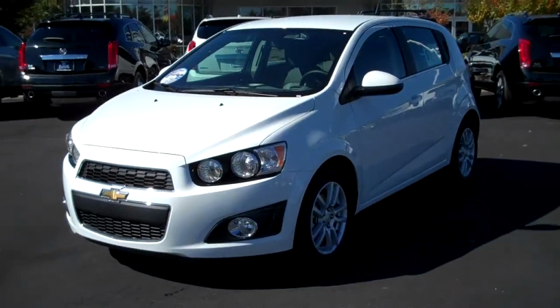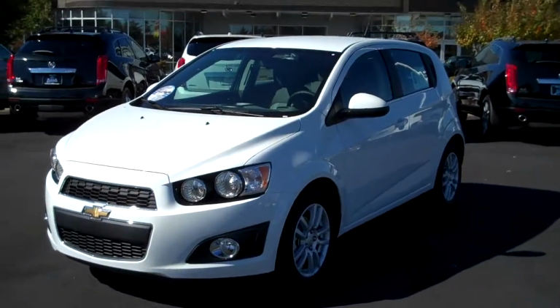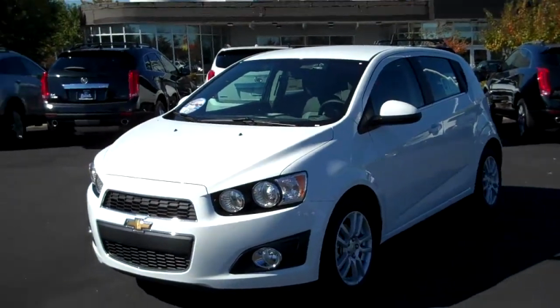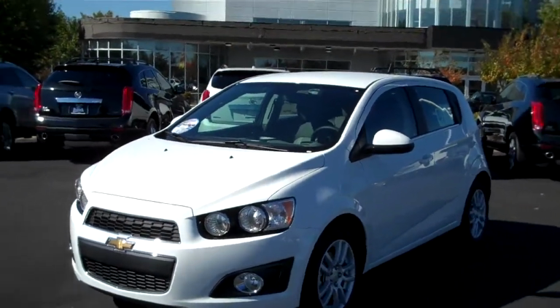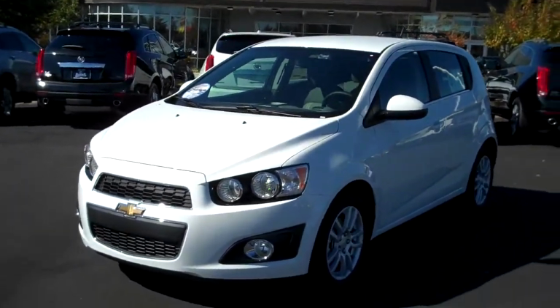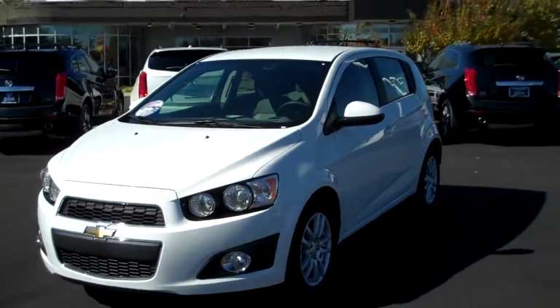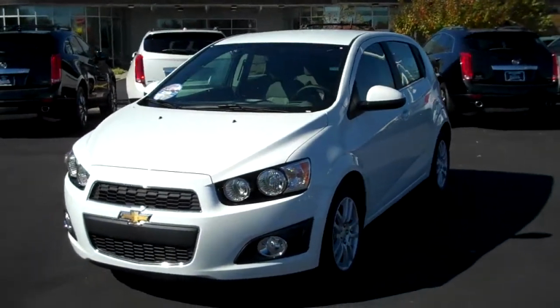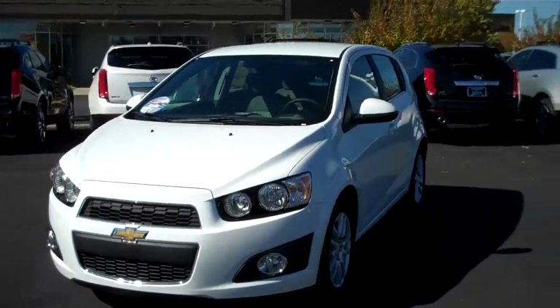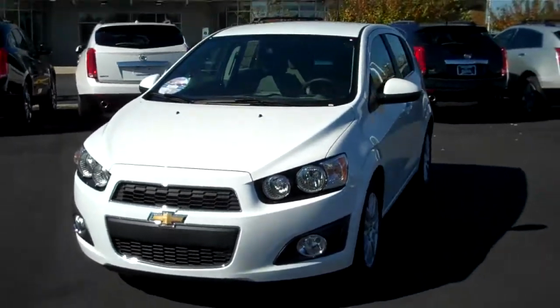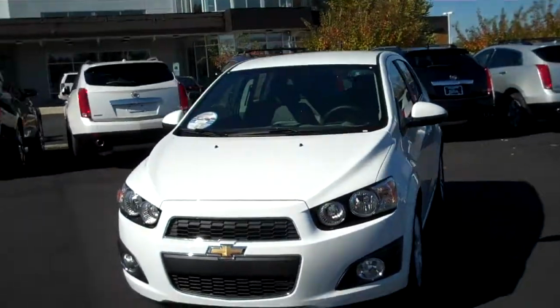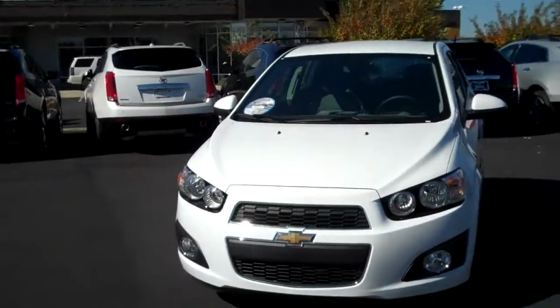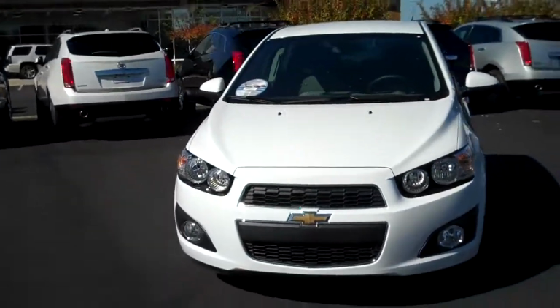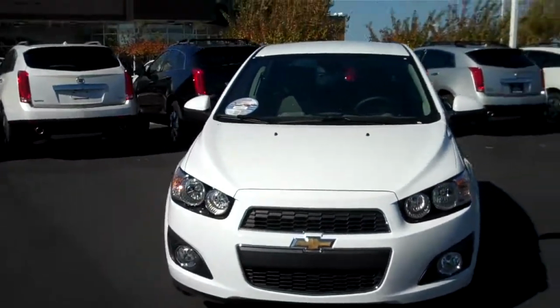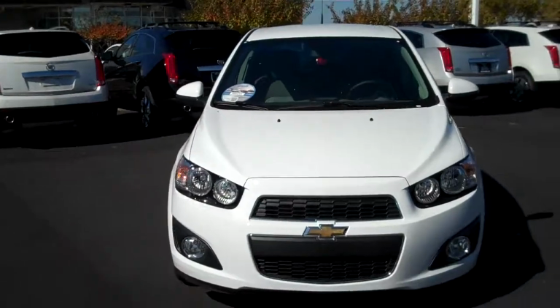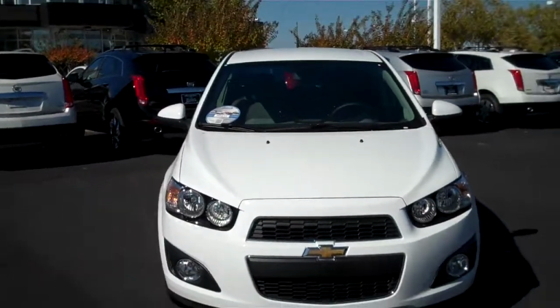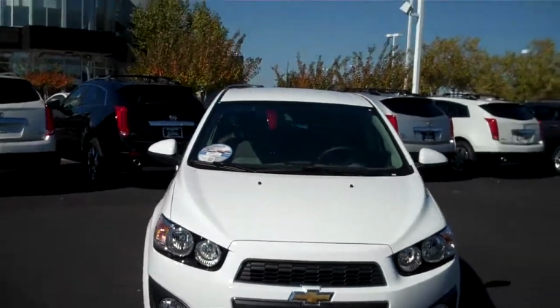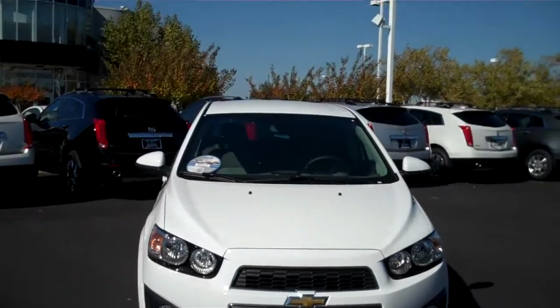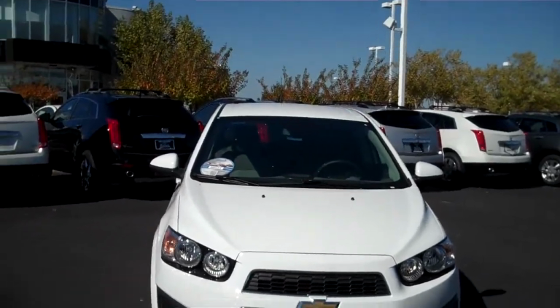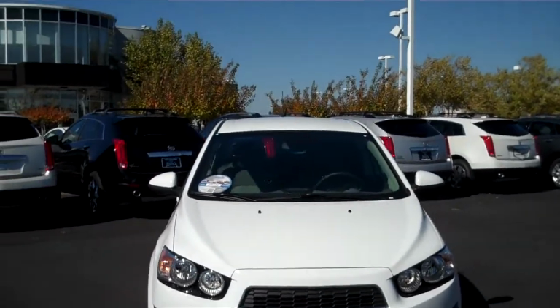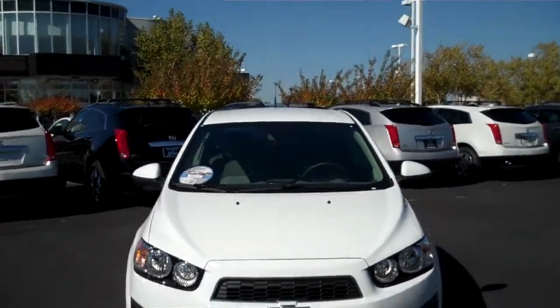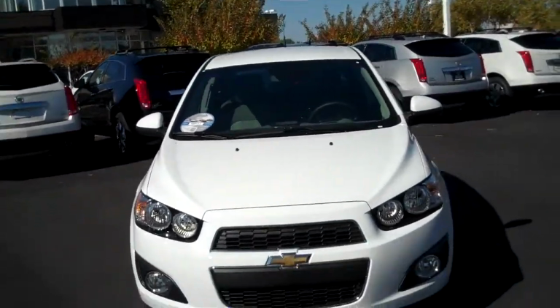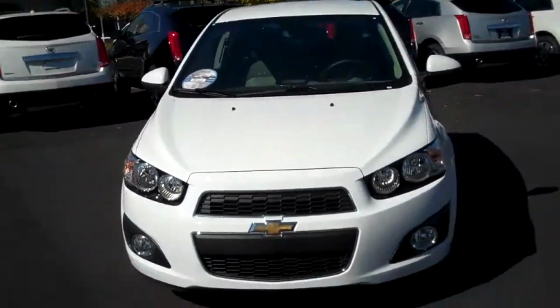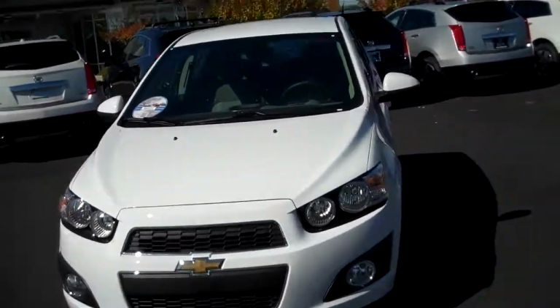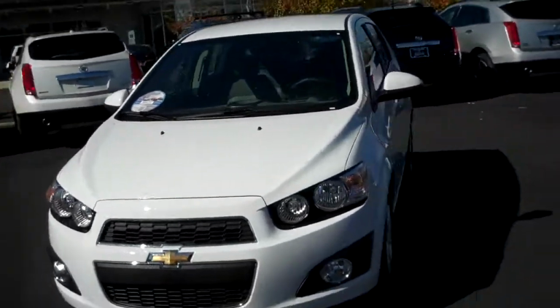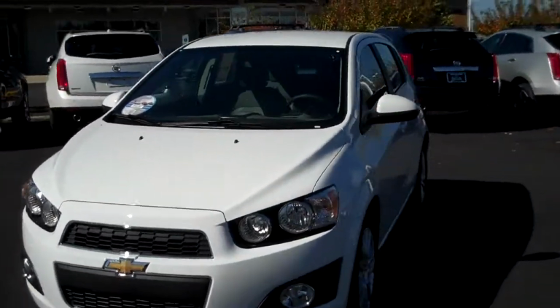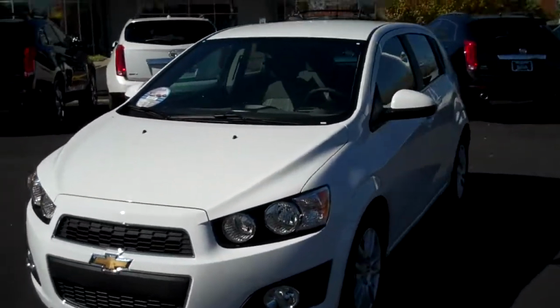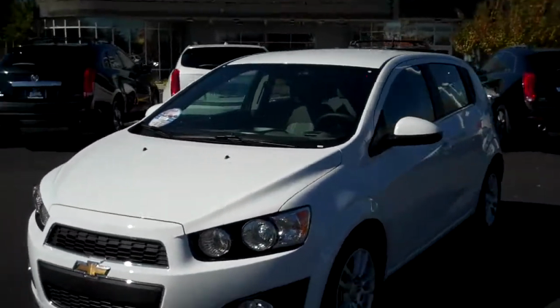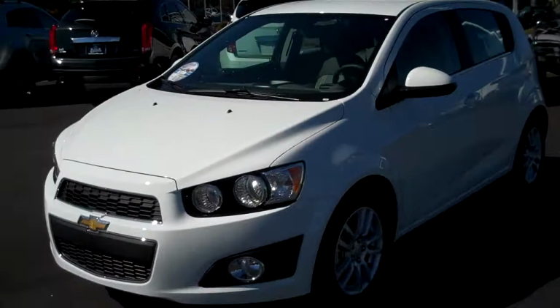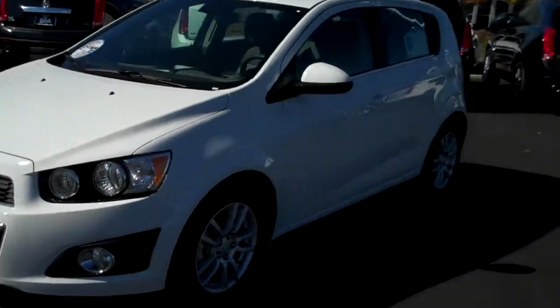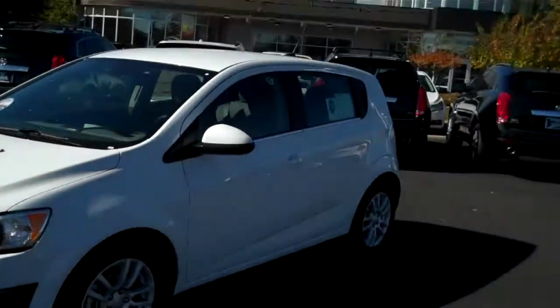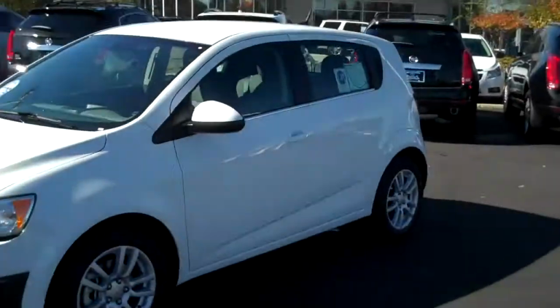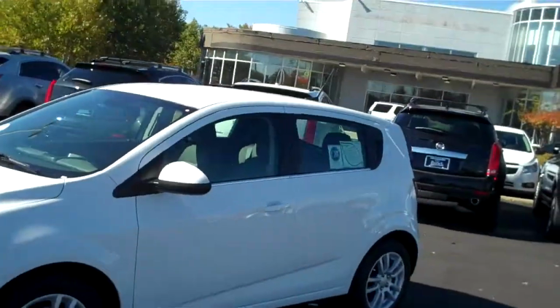Hey, this is Adam with Burns Chevrolet down at Rock Hill, South Carolina. We're going to be taking a look at a 2013 Chevrolet Sonic hatchback. Man, this is a kind of cool little car.